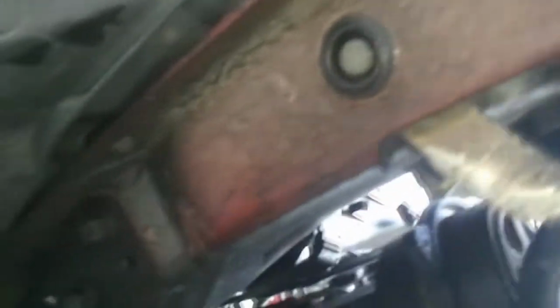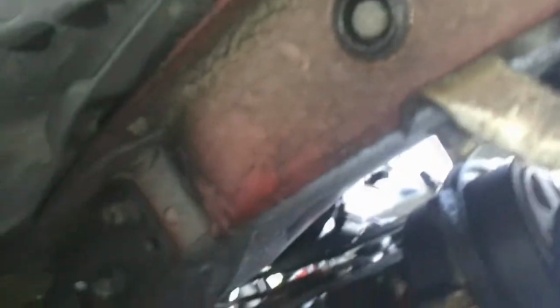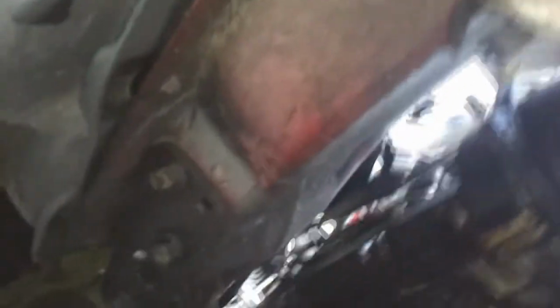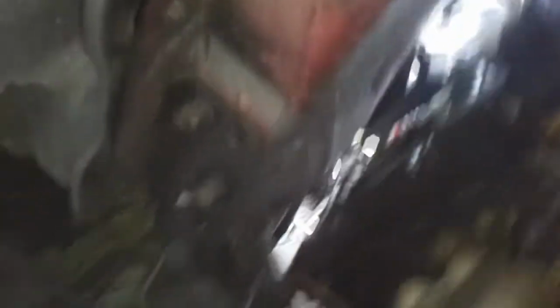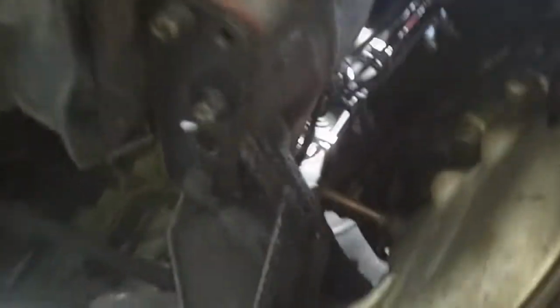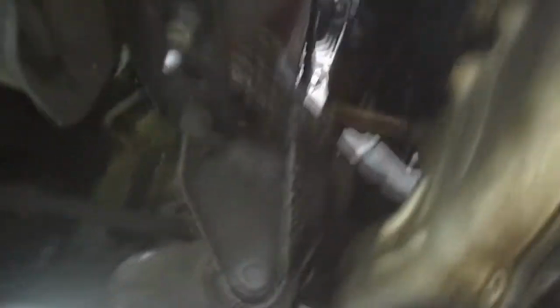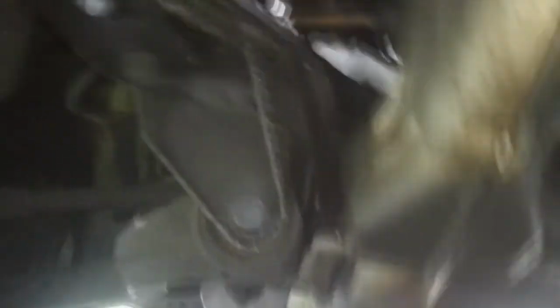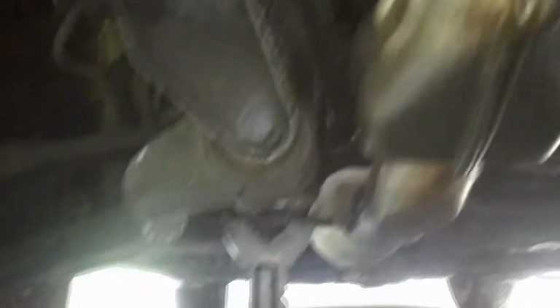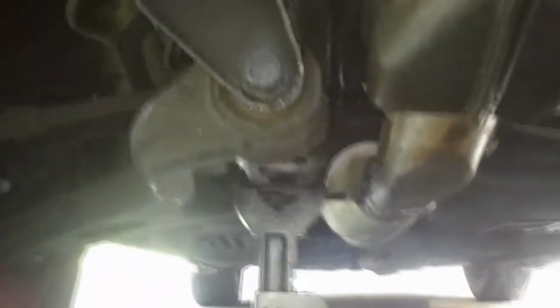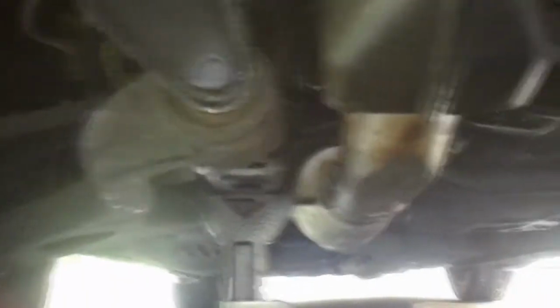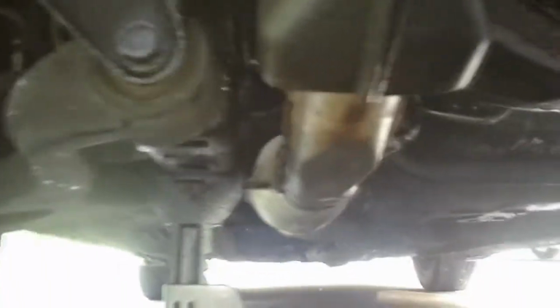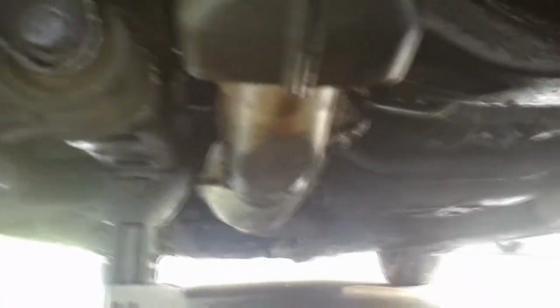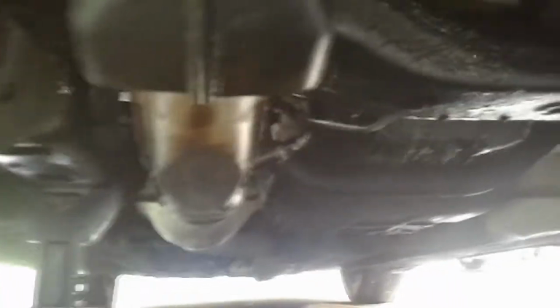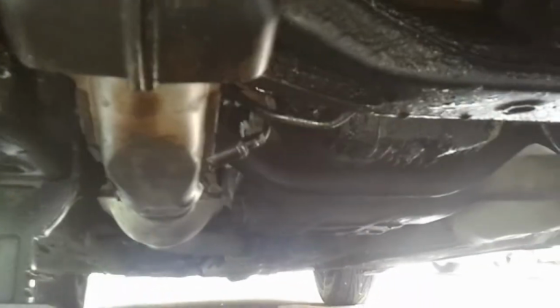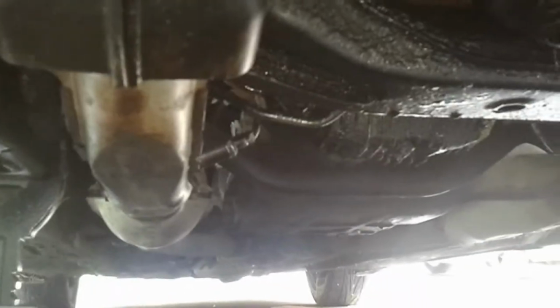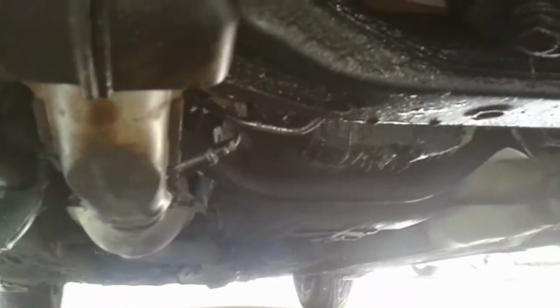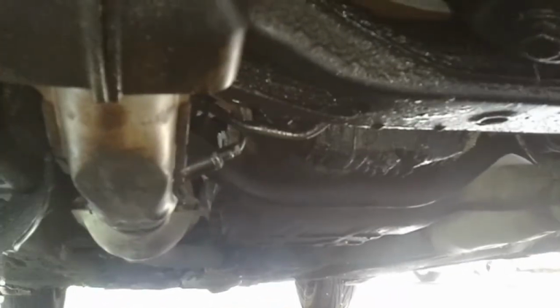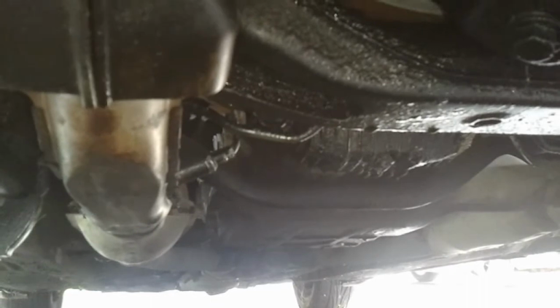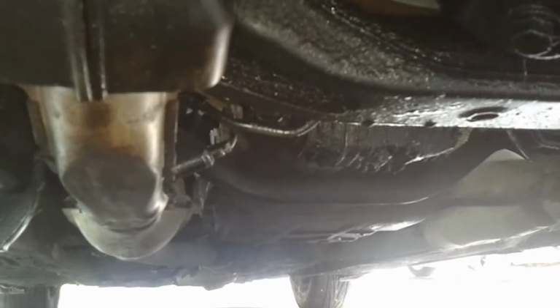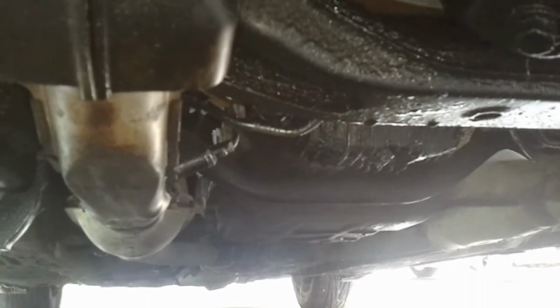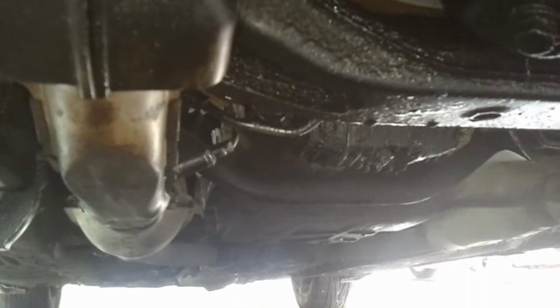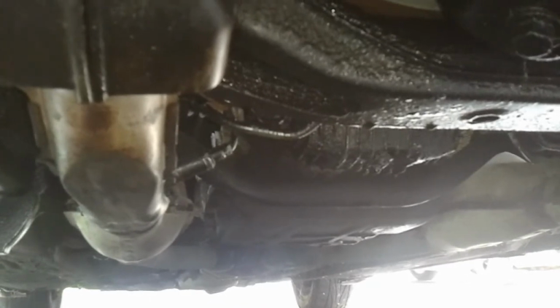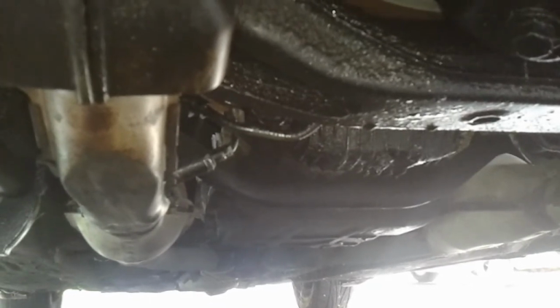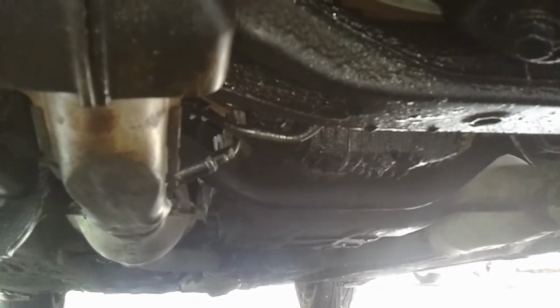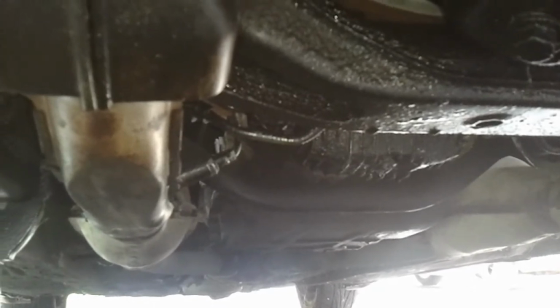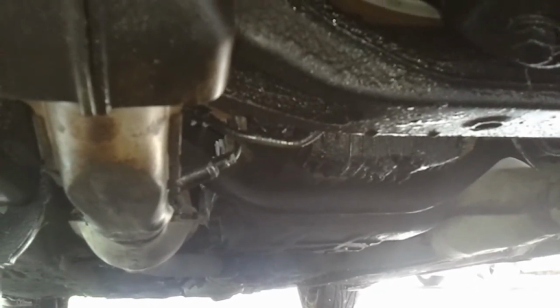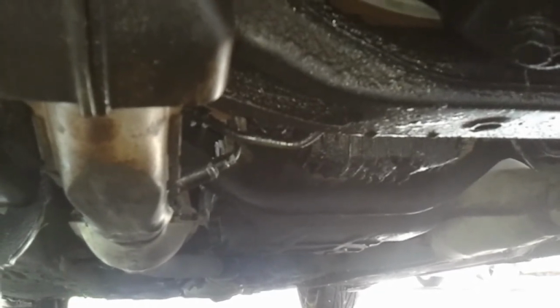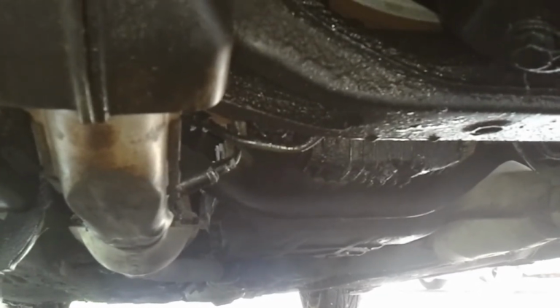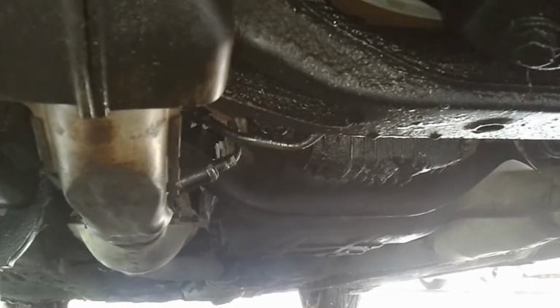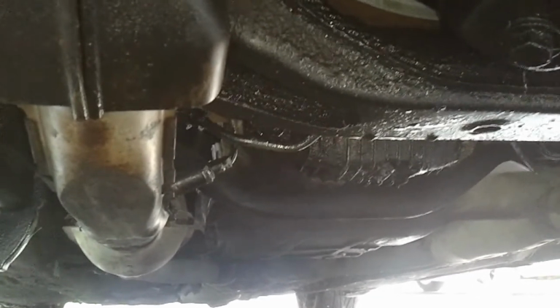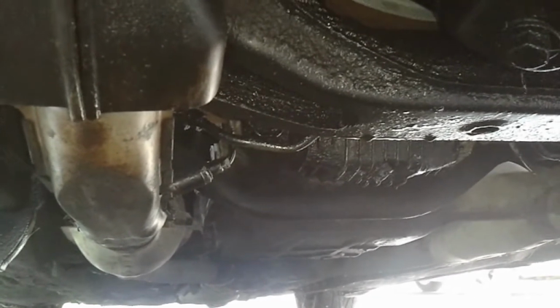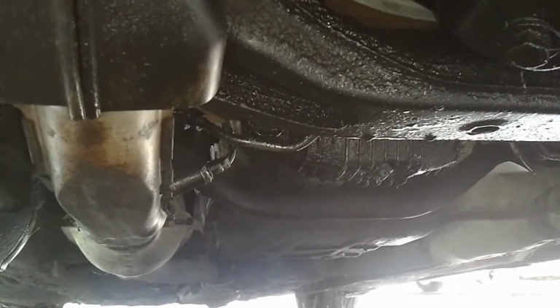All it needs is an engine and a transmission. The struts are all good. It is going to need new tires before winter, but that's it. That's all it needs — a little bit of love and it's good to go.